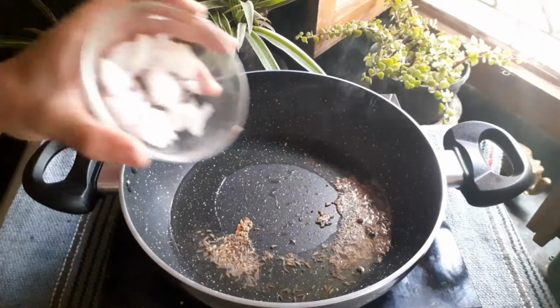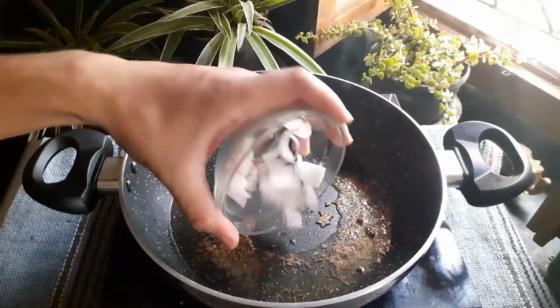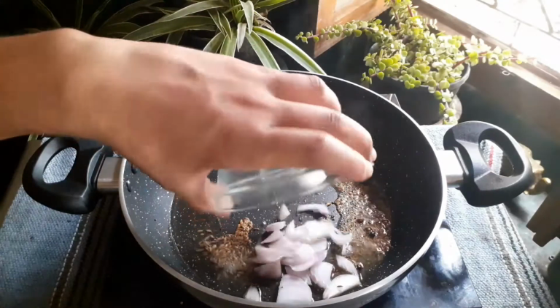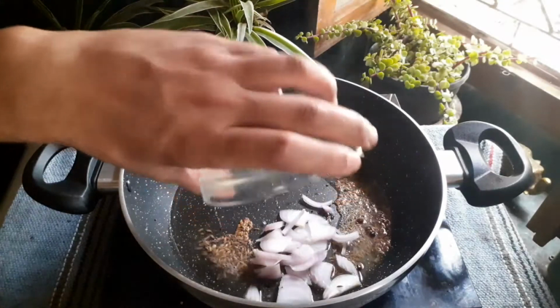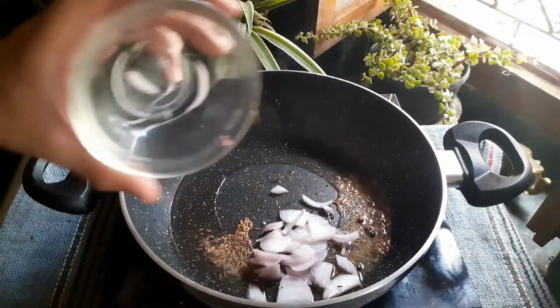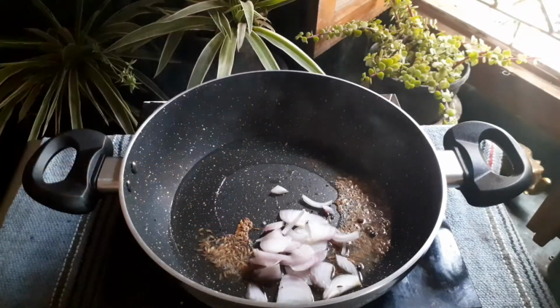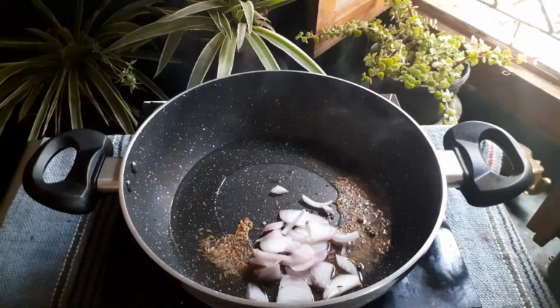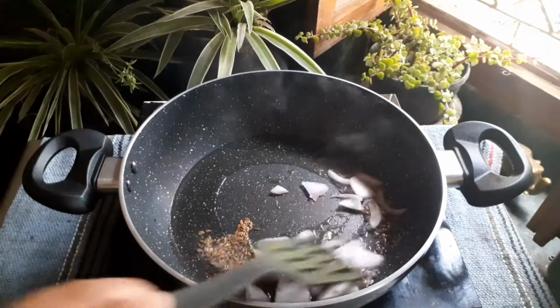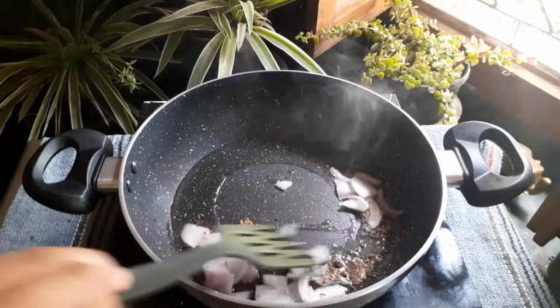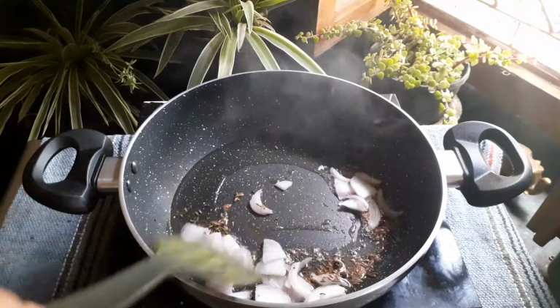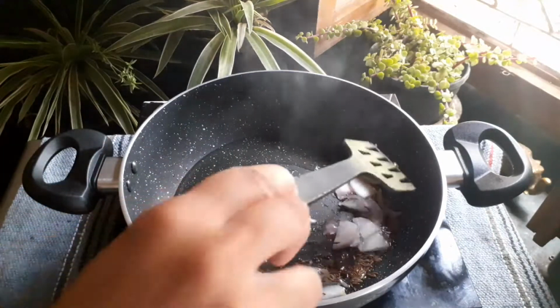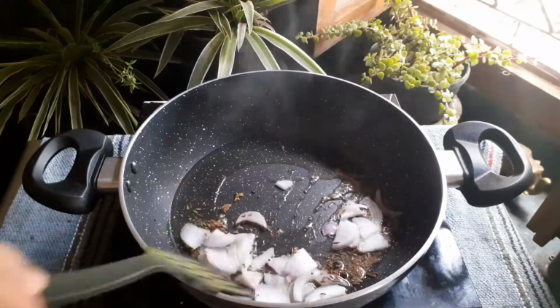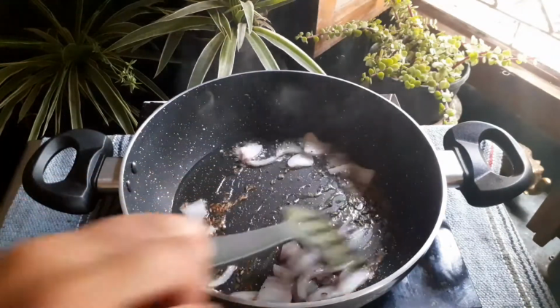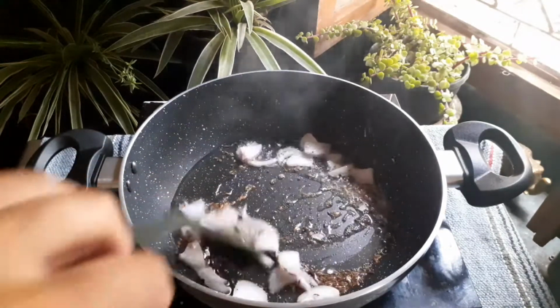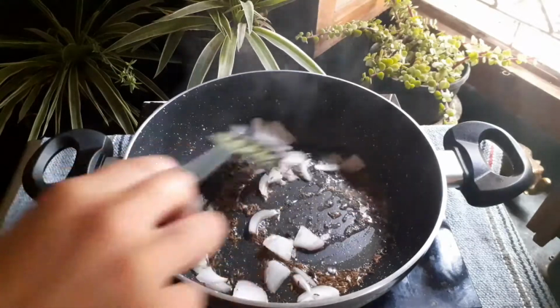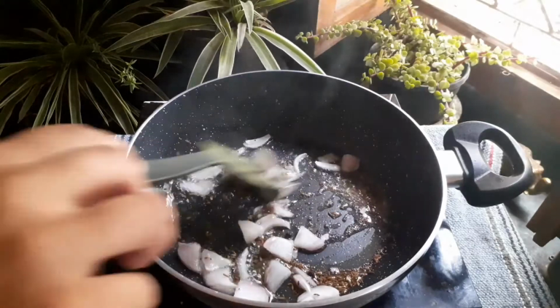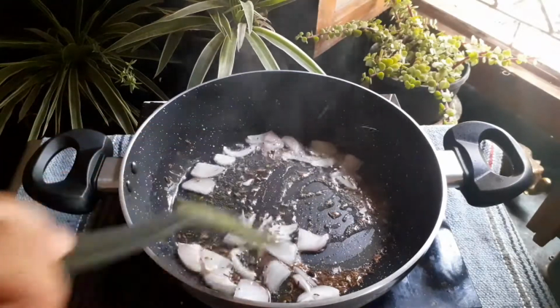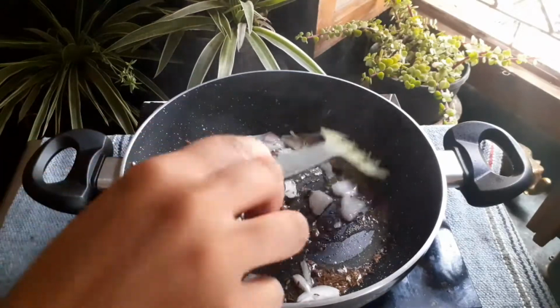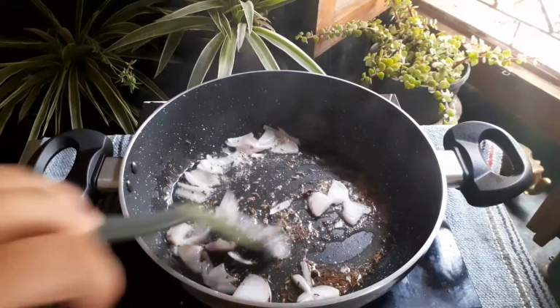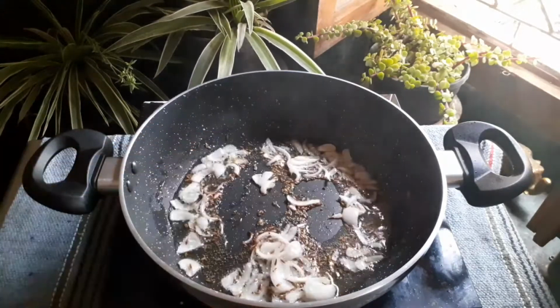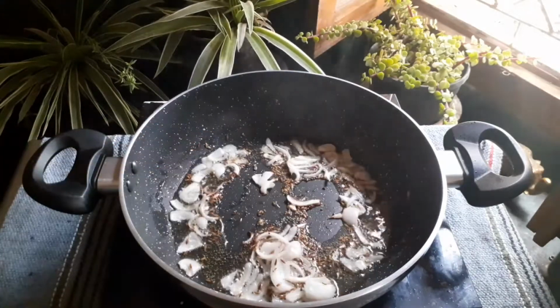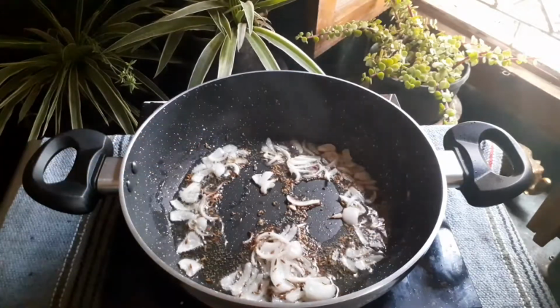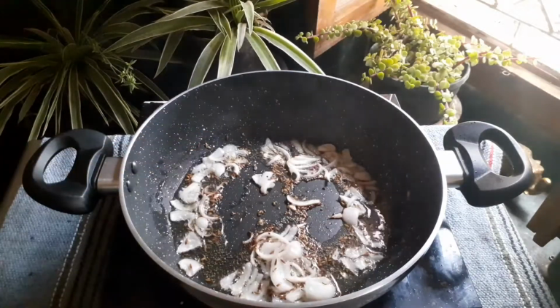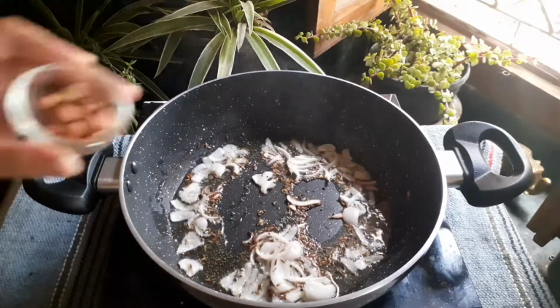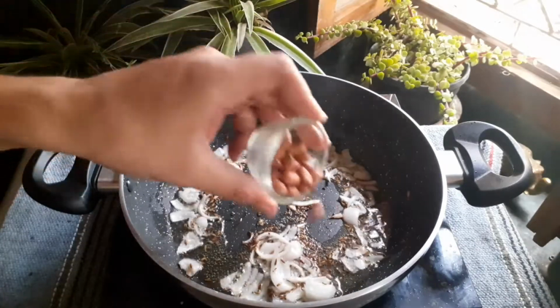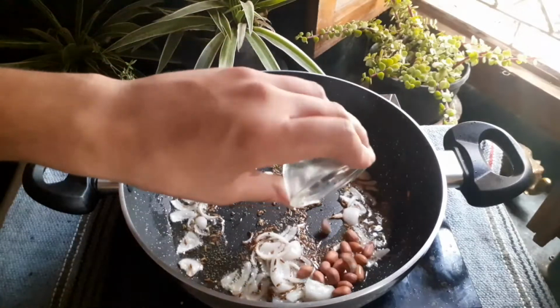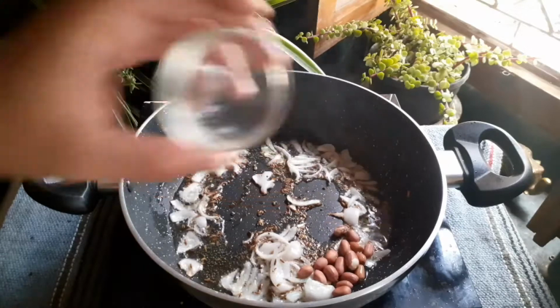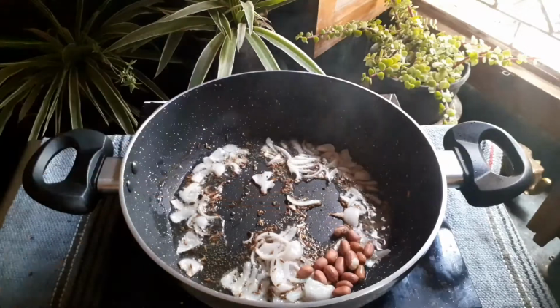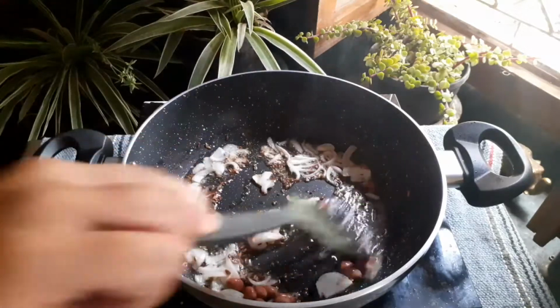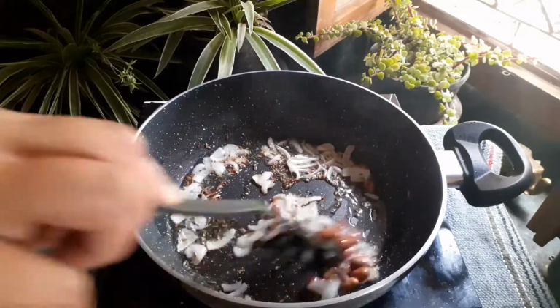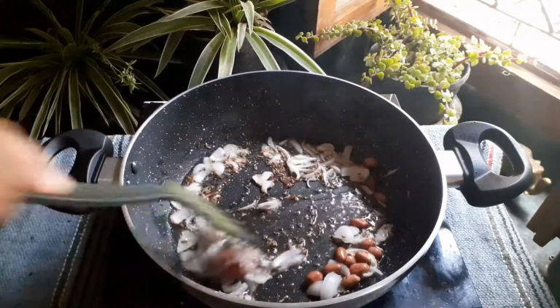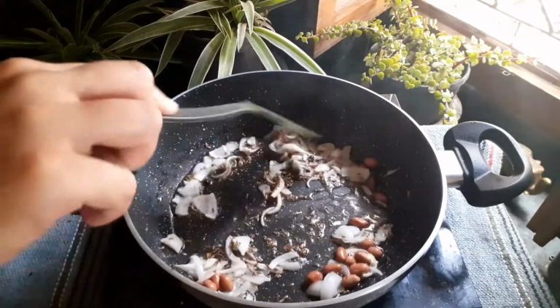Once they've crackled, add 1 medium-sized sliced onion and fry until it's translucent. Once the onions are fried, add some peanuts — that's completely optional.